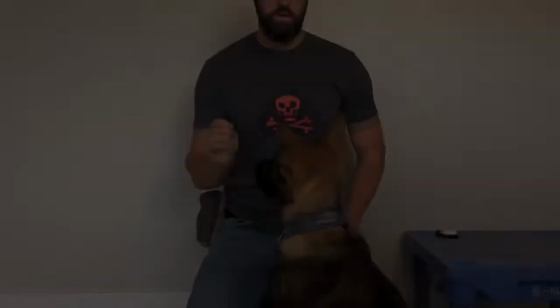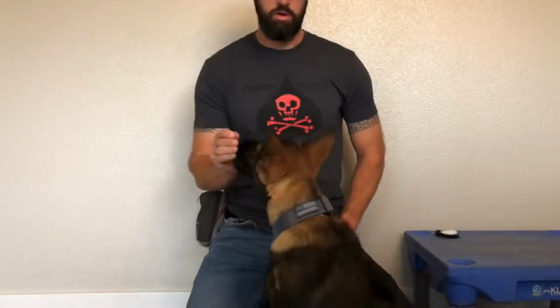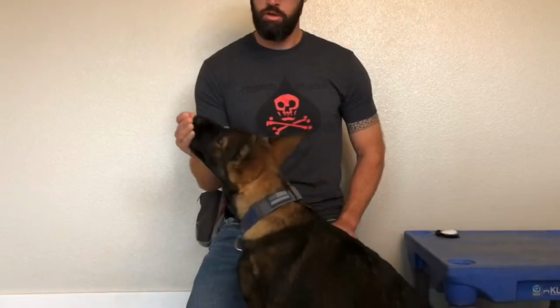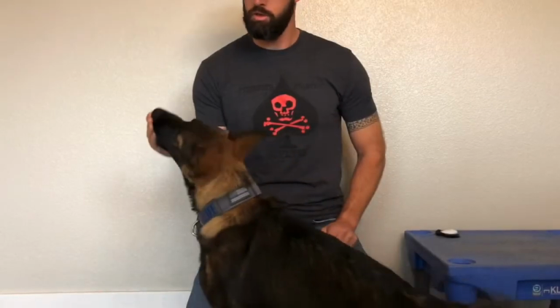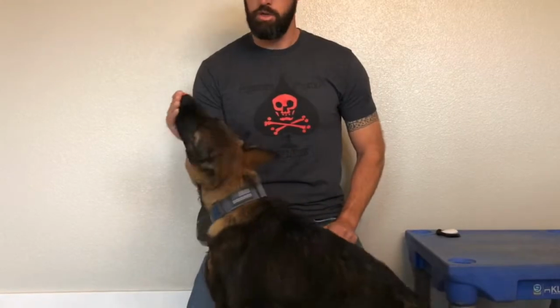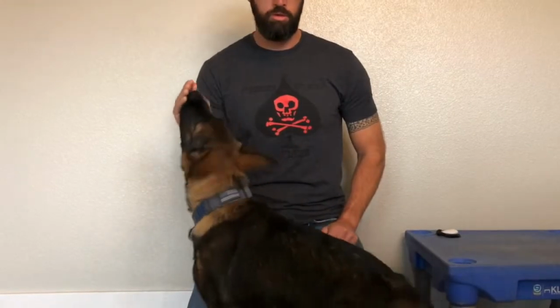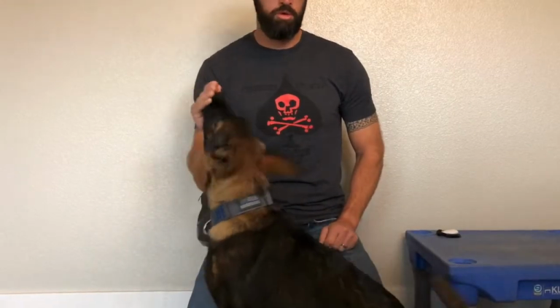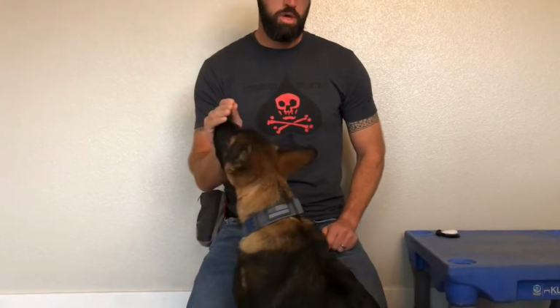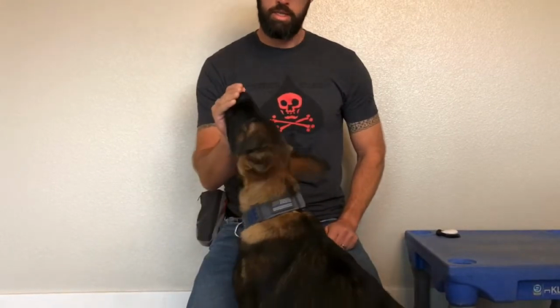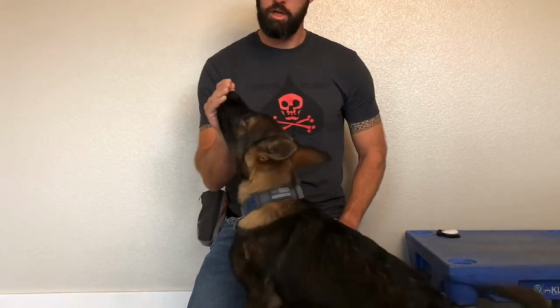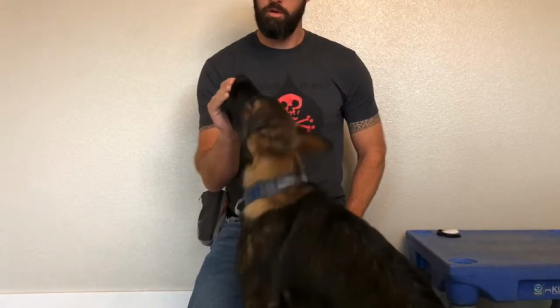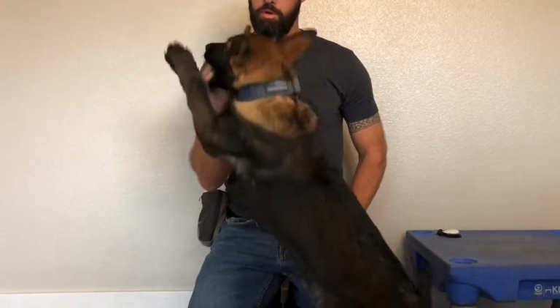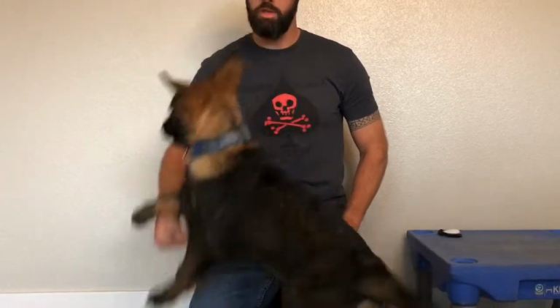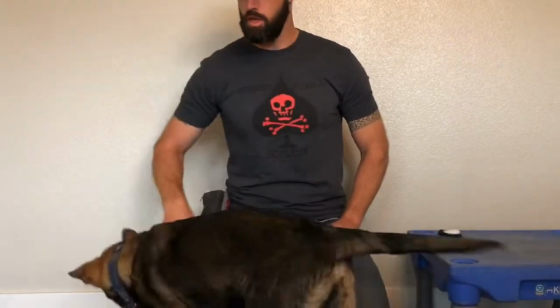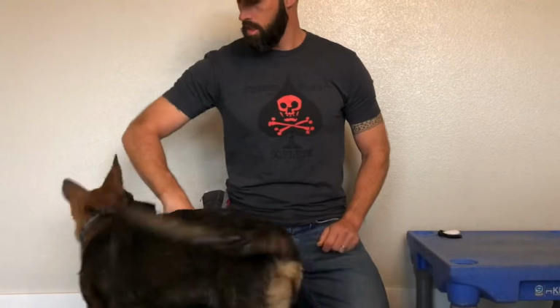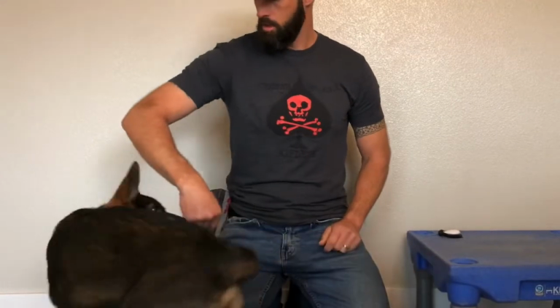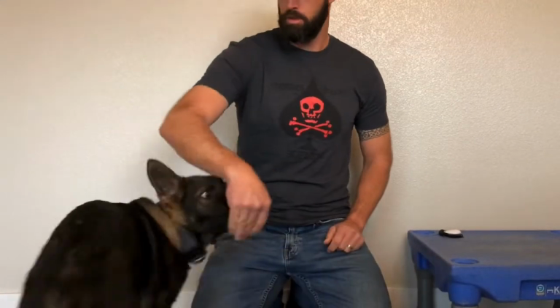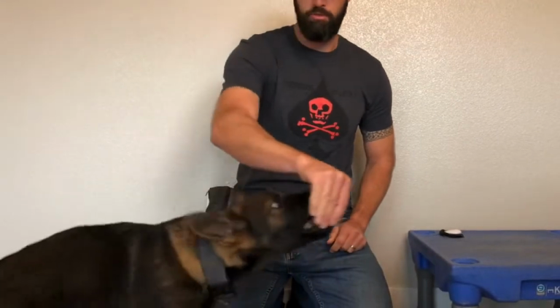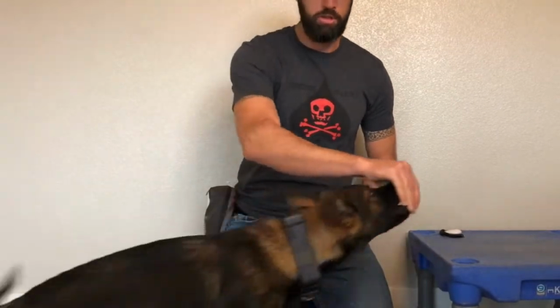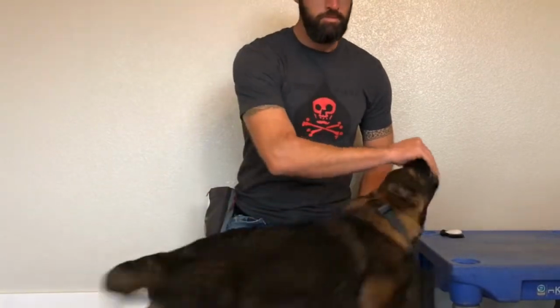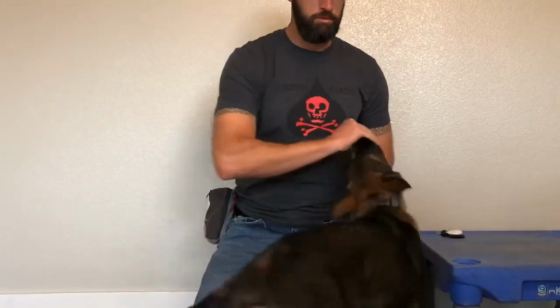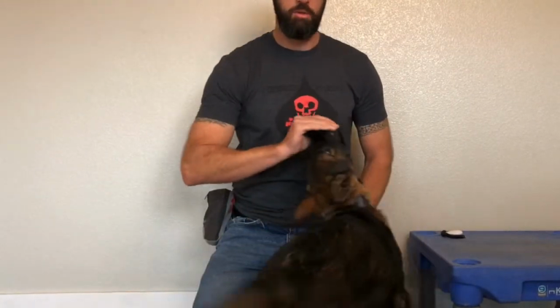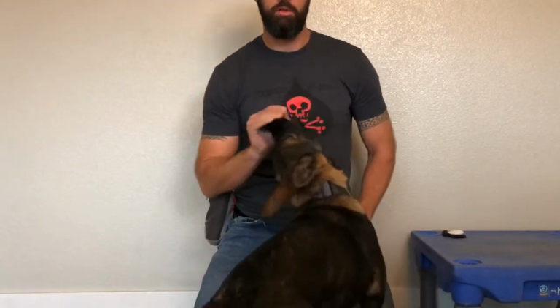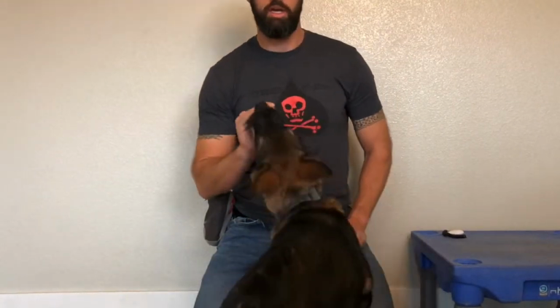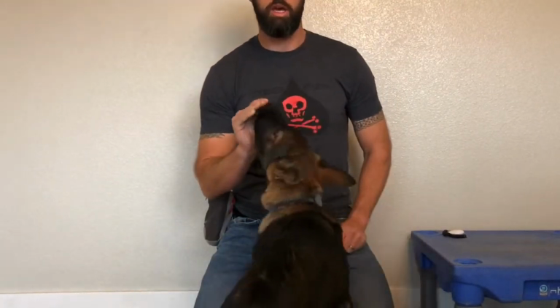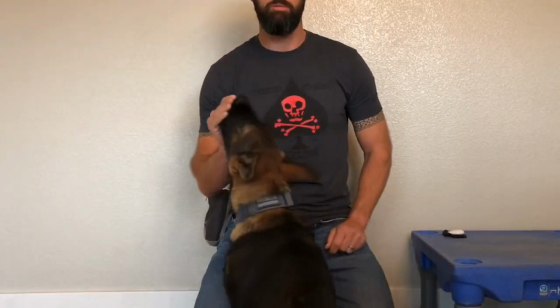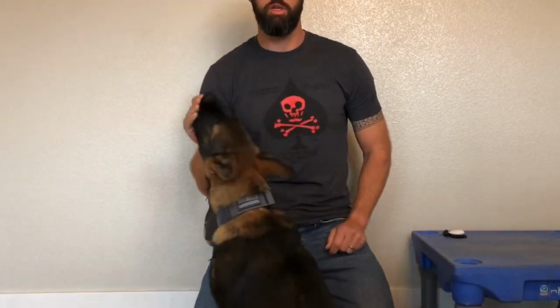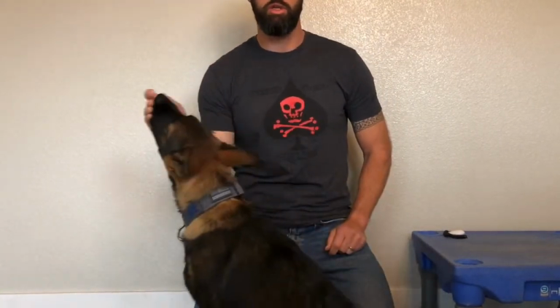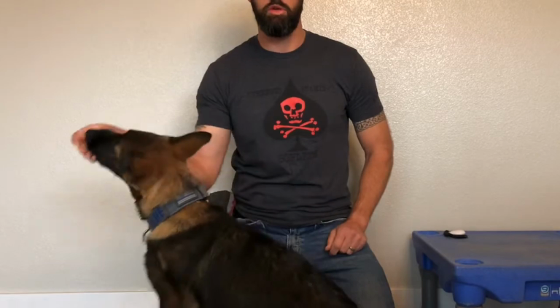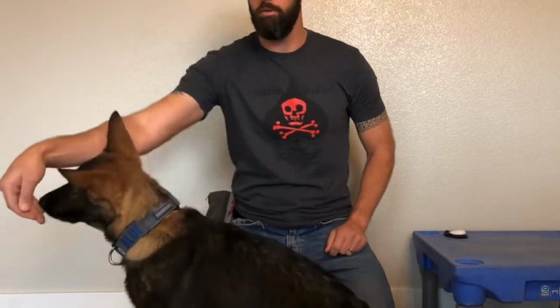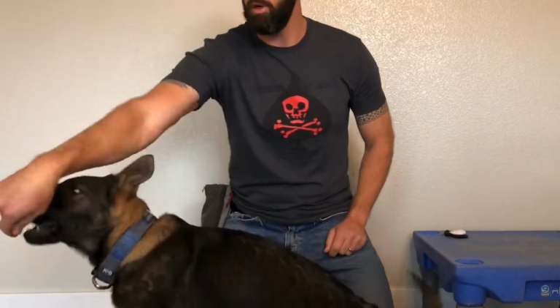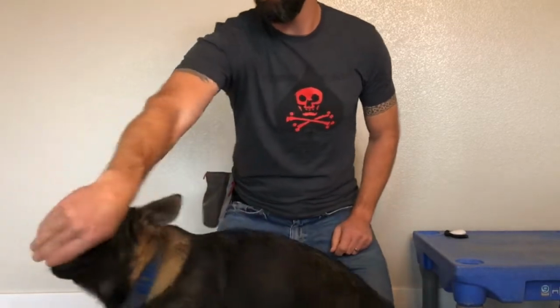Hey everyone, welcome to our new series of puppy training. This is Blue. Blue is our 14-week-old German Shepherd that we're going to use as an example to demonstrate some dog training techniques.